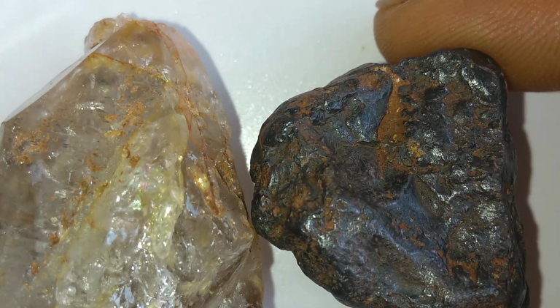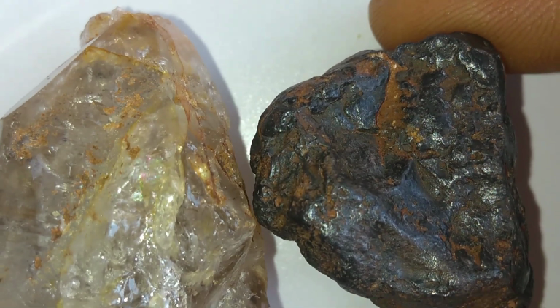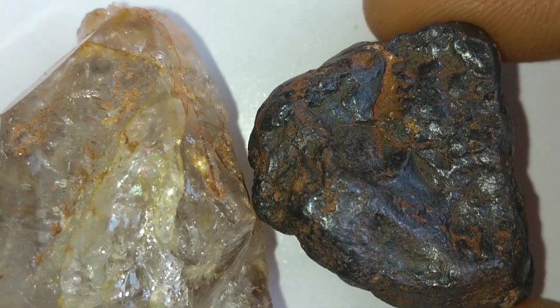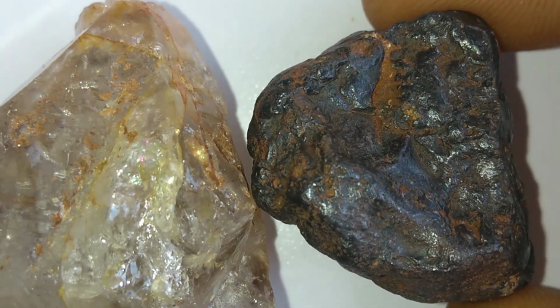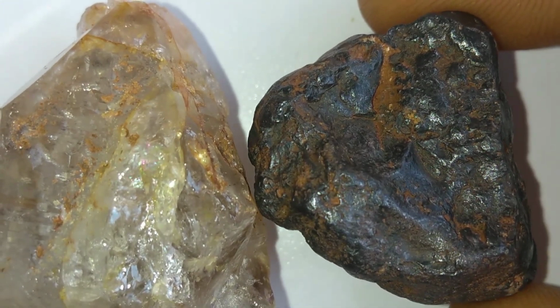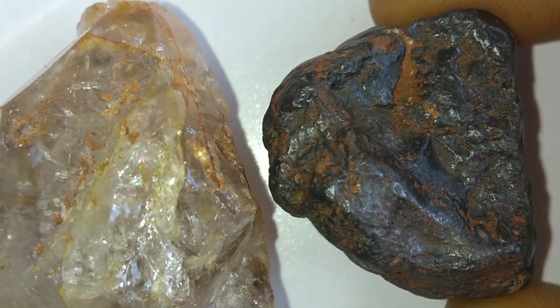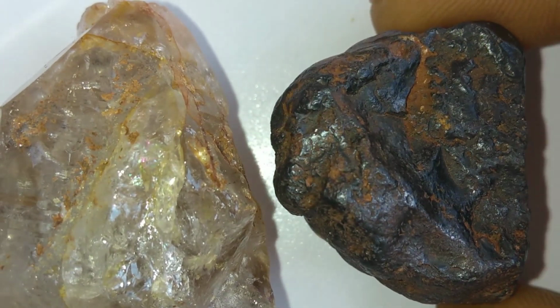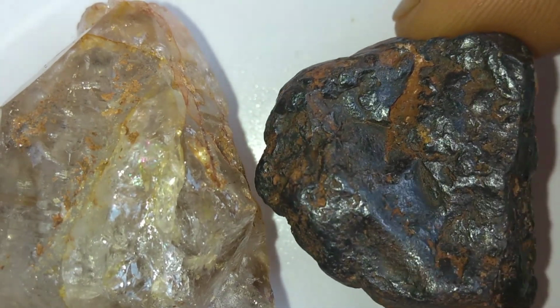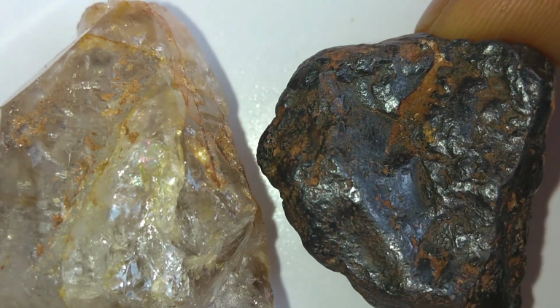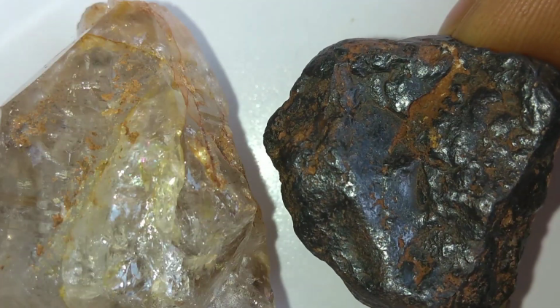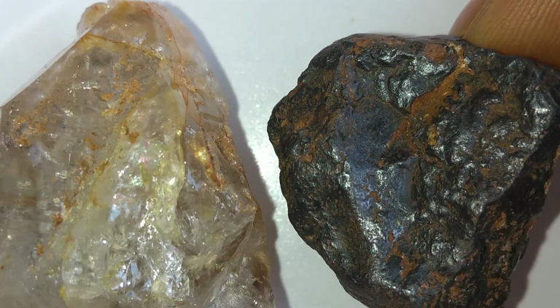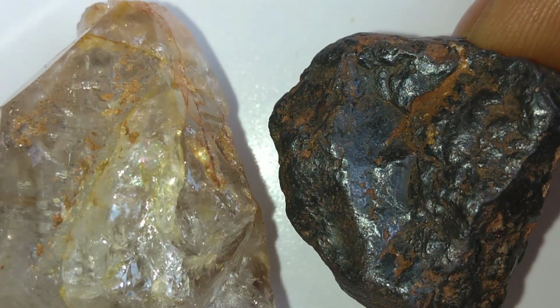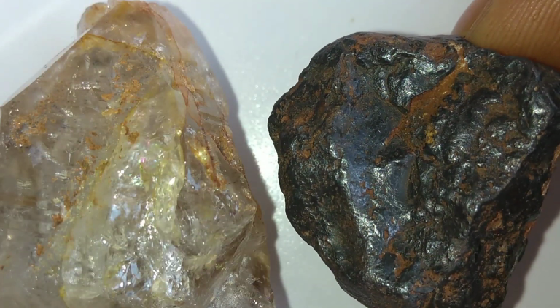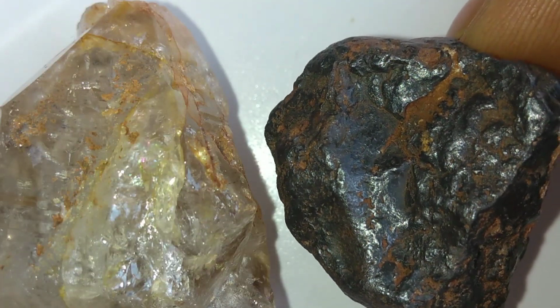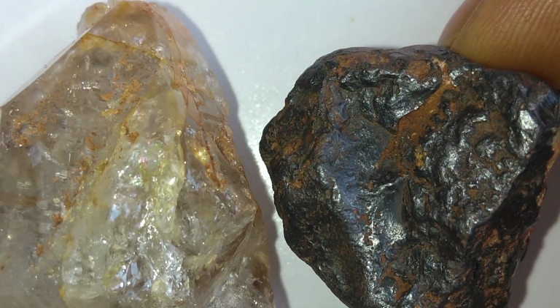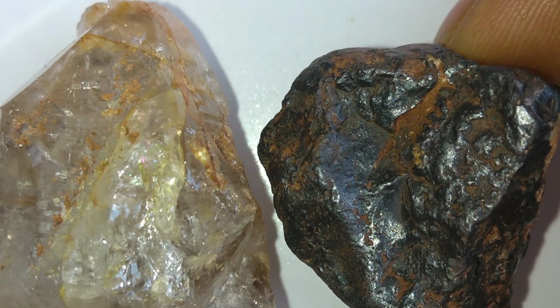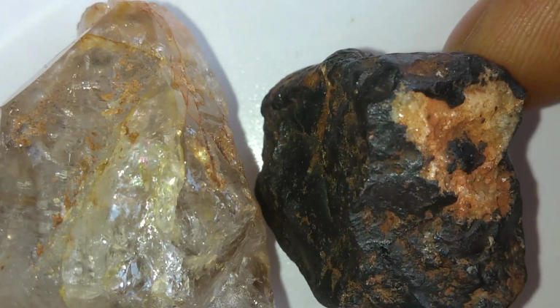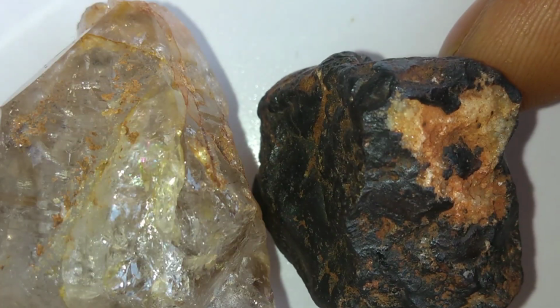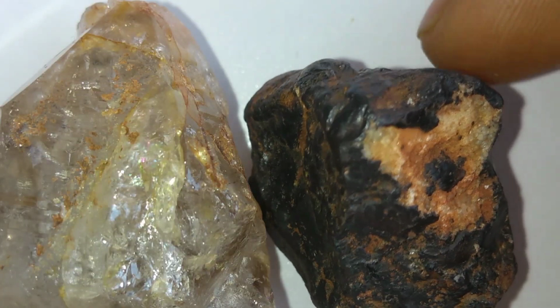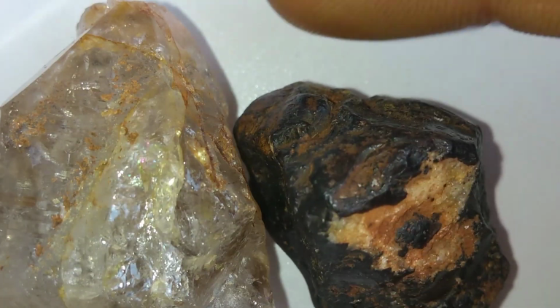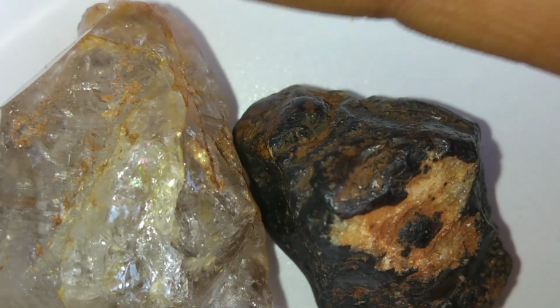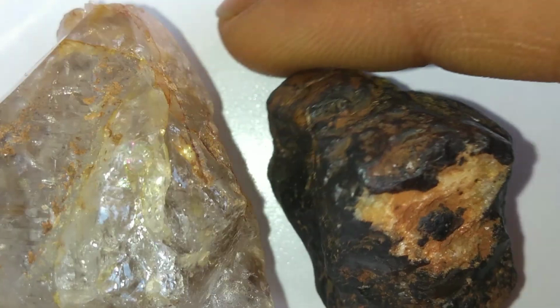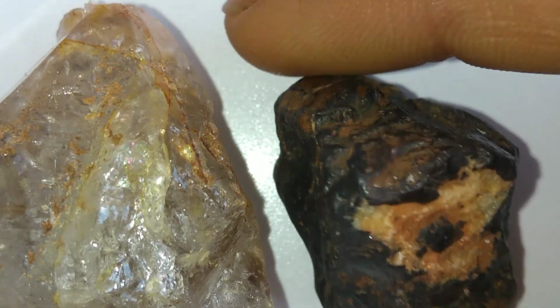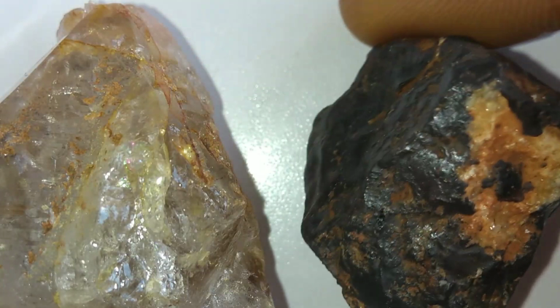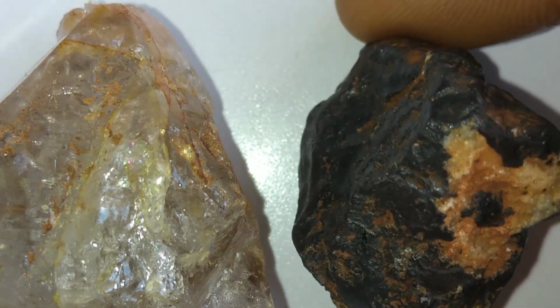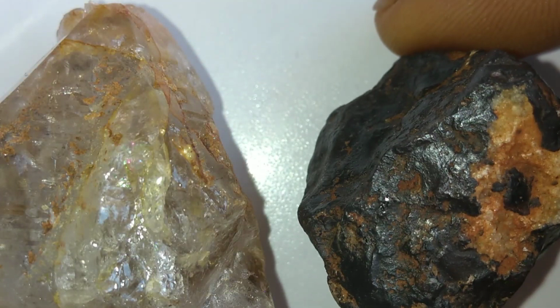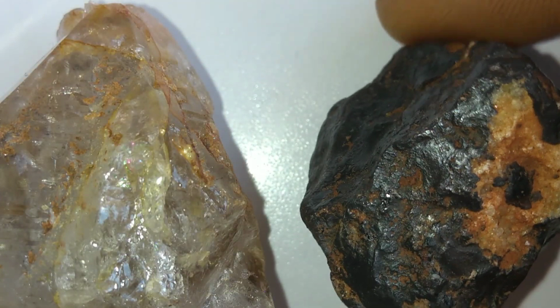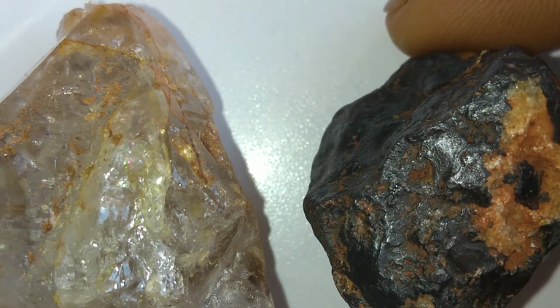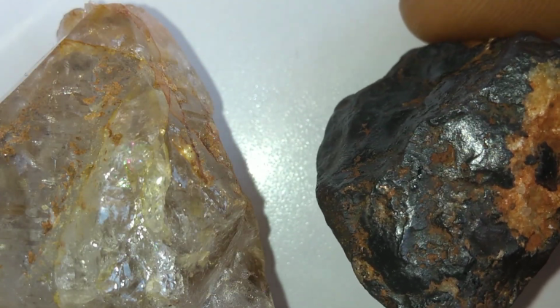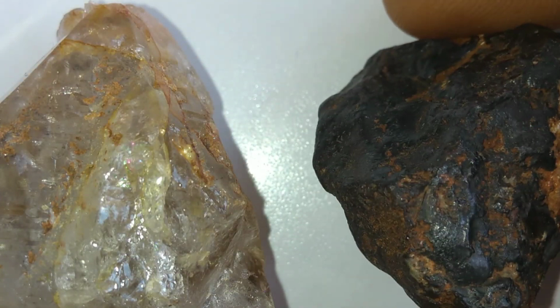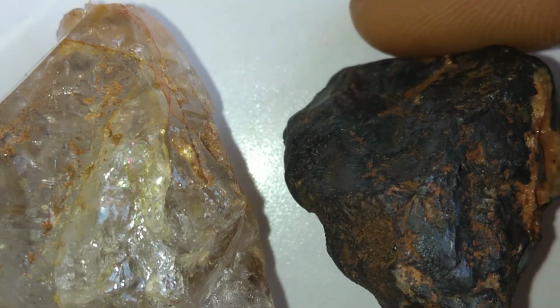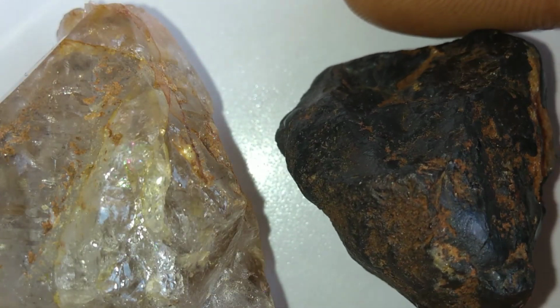Some diamonds in meteorites may have formed deep inside long-destroyed planets, crushed by pressure and released into space after catastrophic collisions. This means that when you hold such a meteorite, you are literally holding fragments of lost worlds.